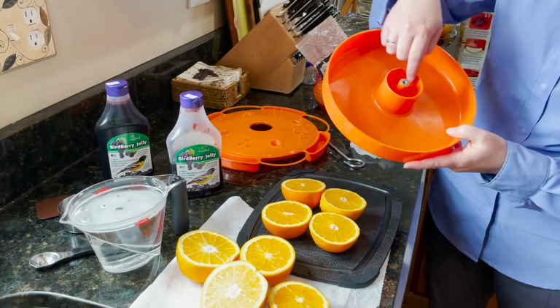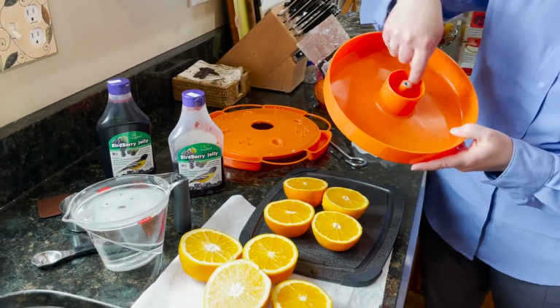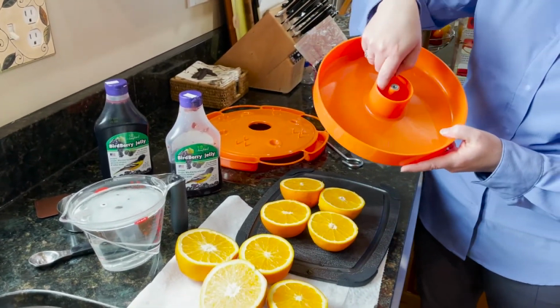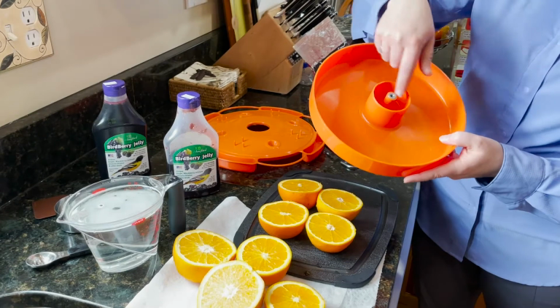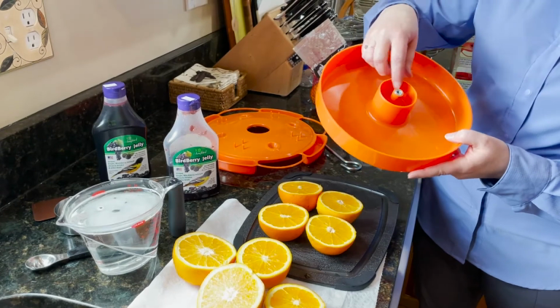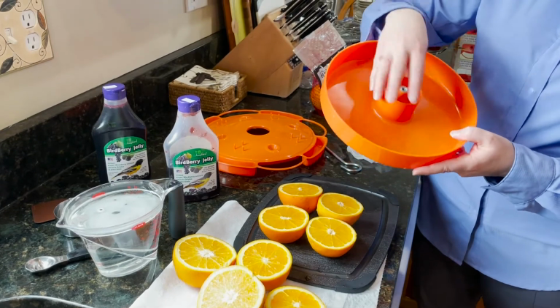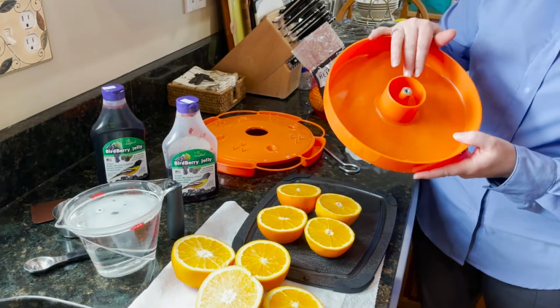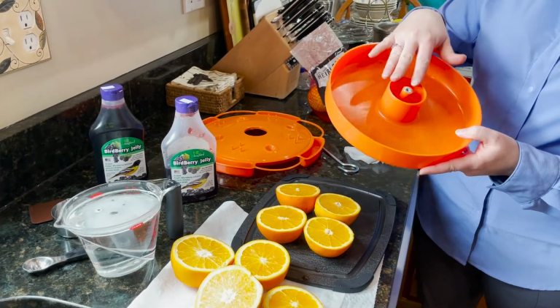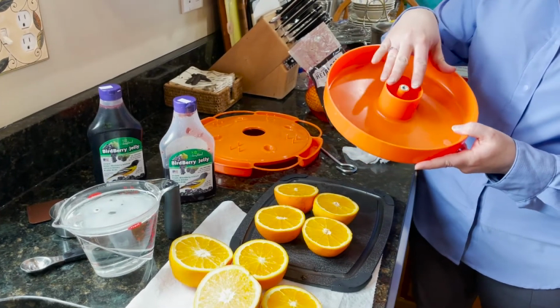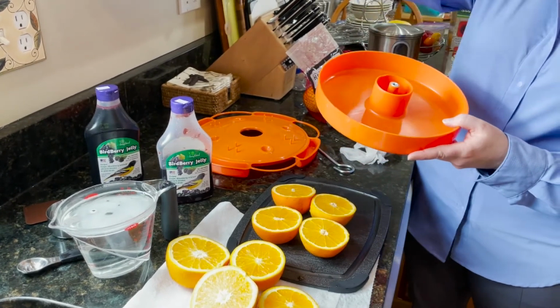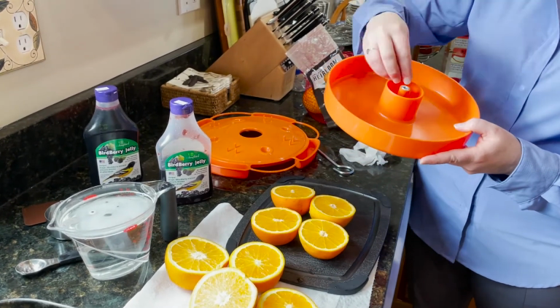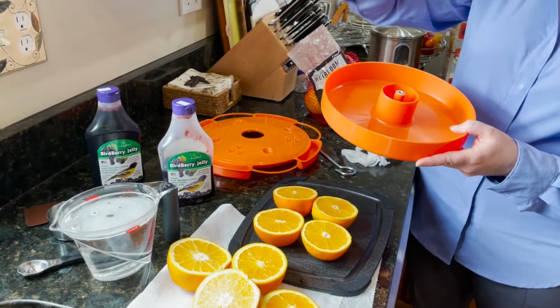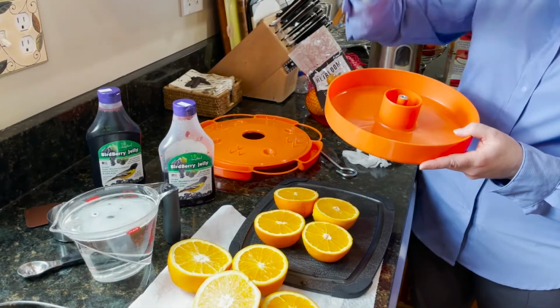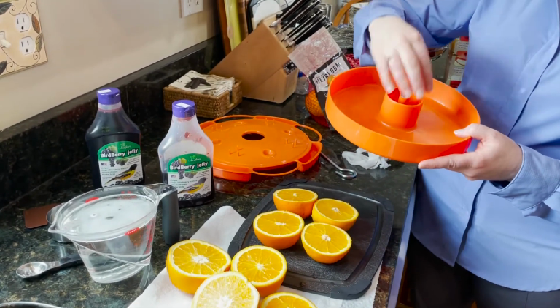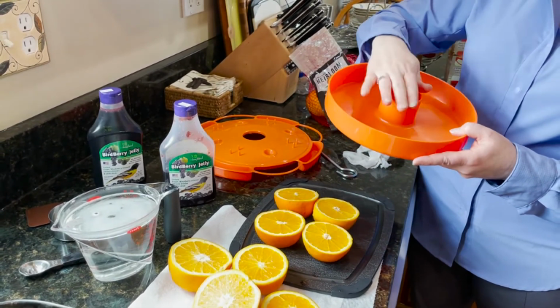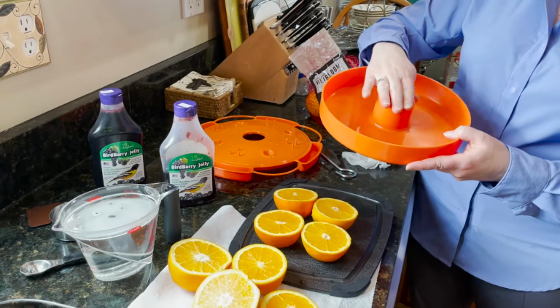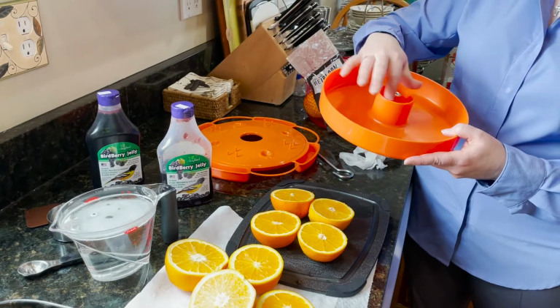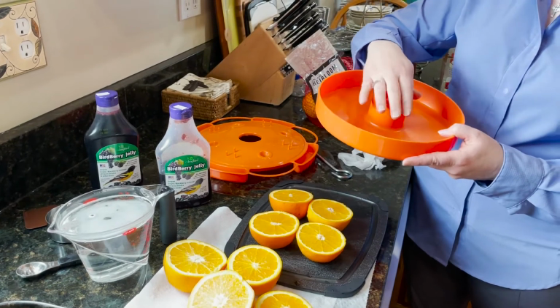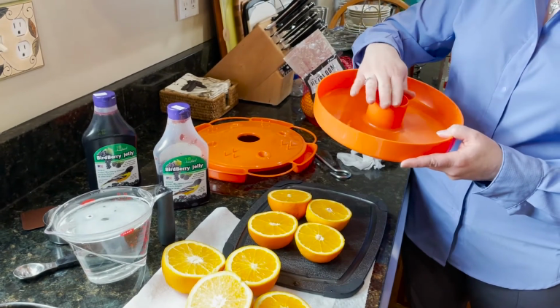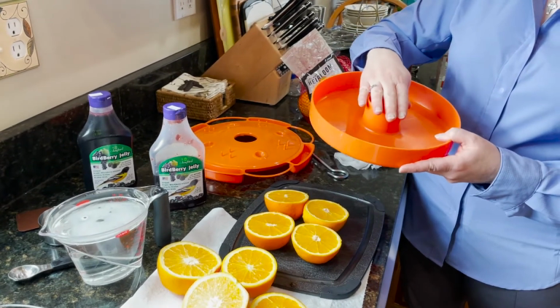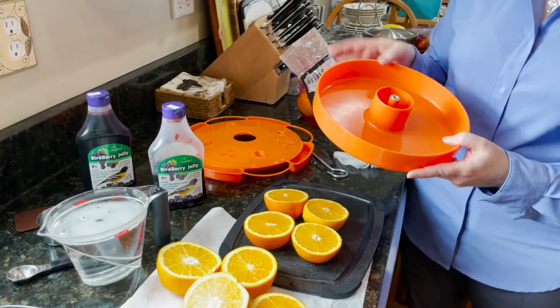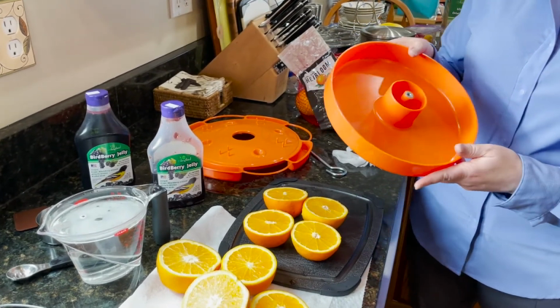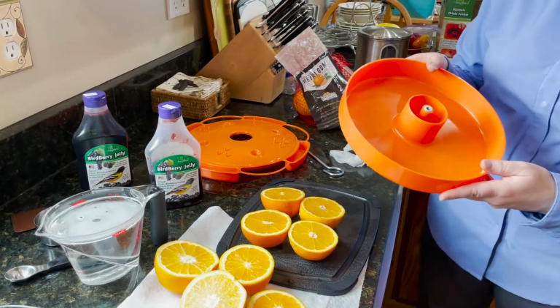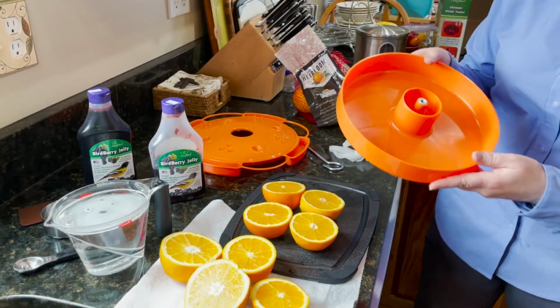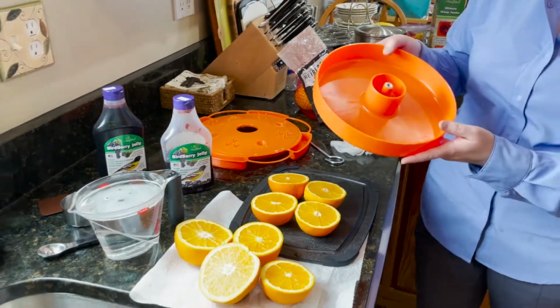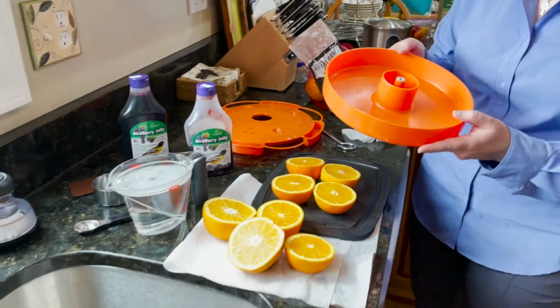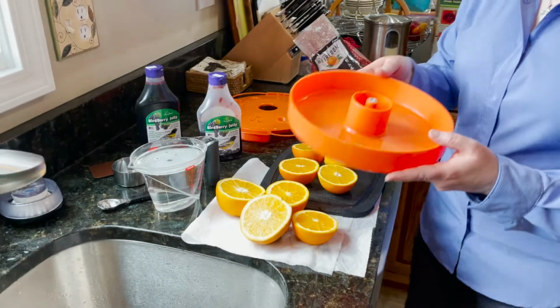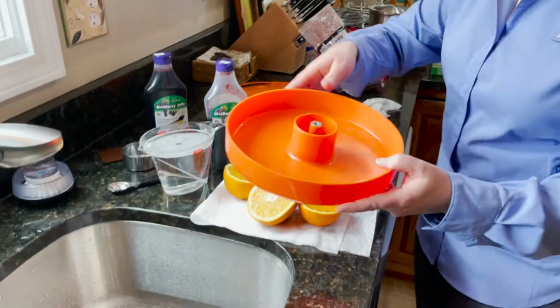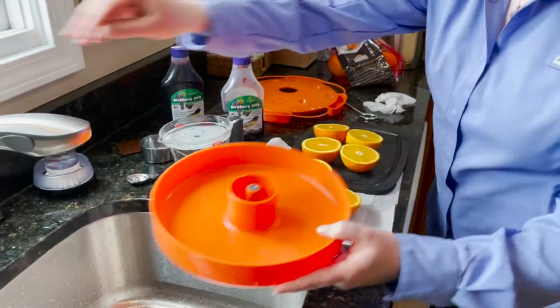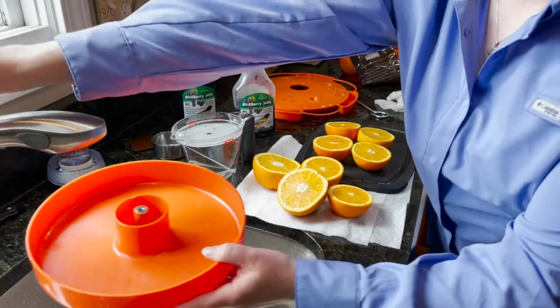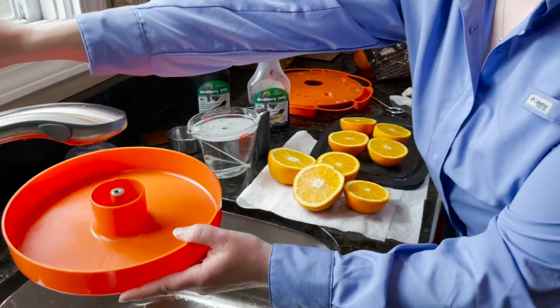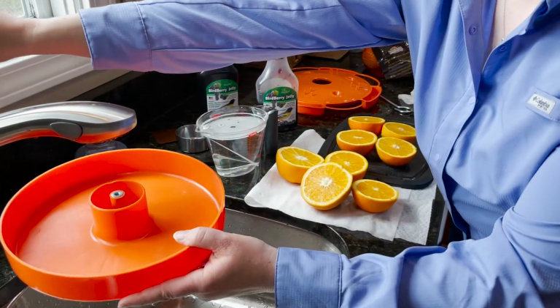To load the Ultimate Oriole Feeder, I would start by putting water in this built-in ant moat. This will keep ants from crawling down the hanger hook and stop them from getting into the food items for the Orioles.